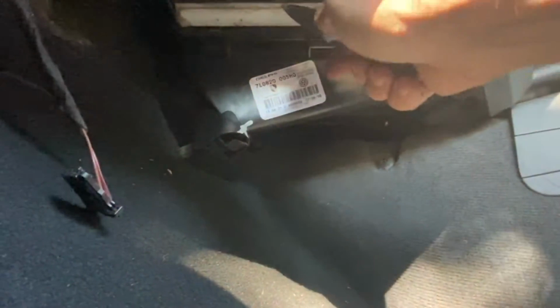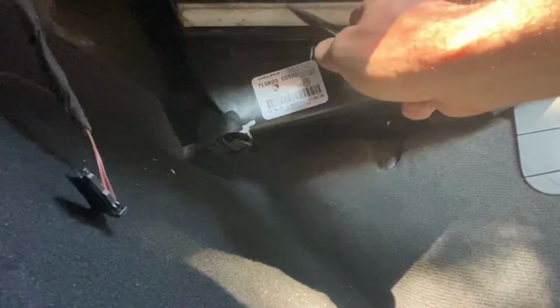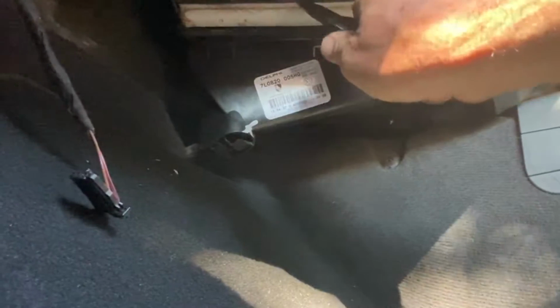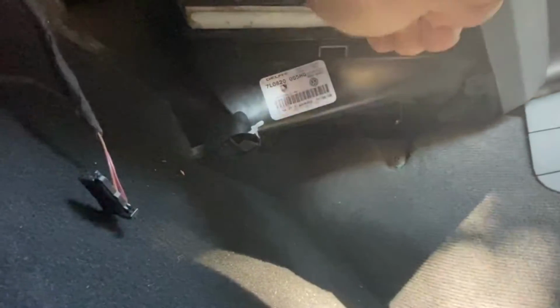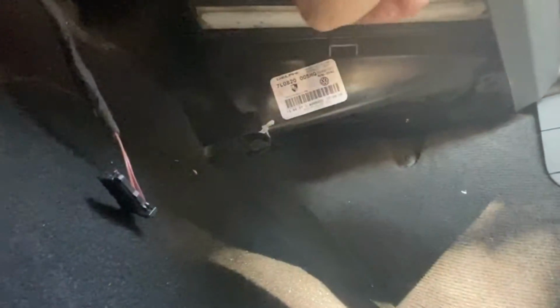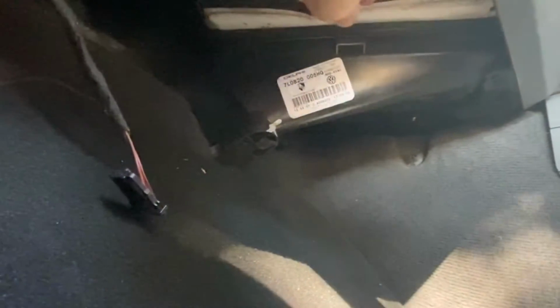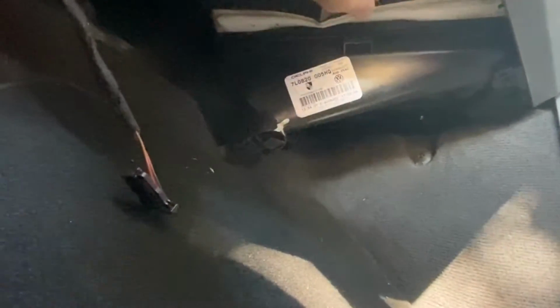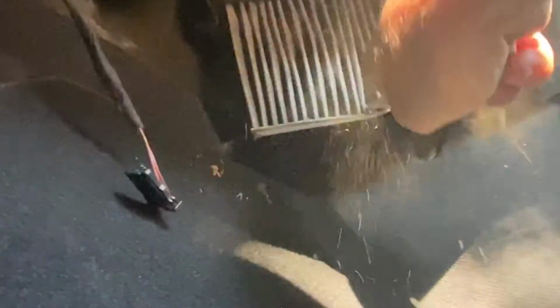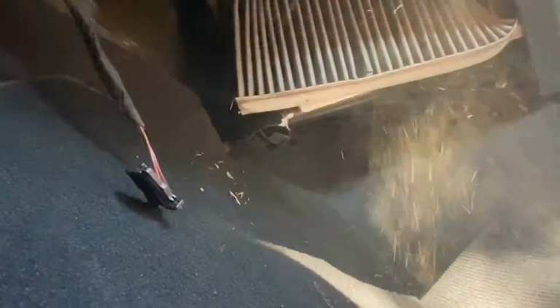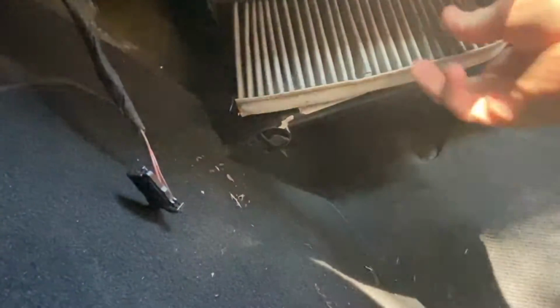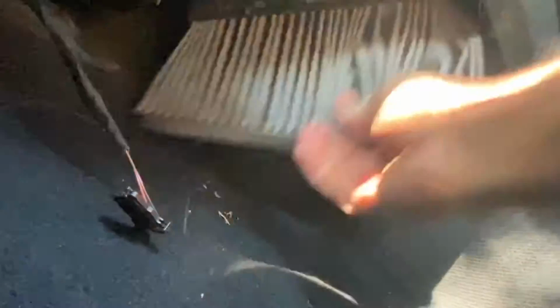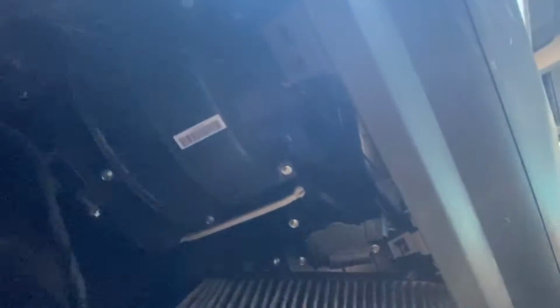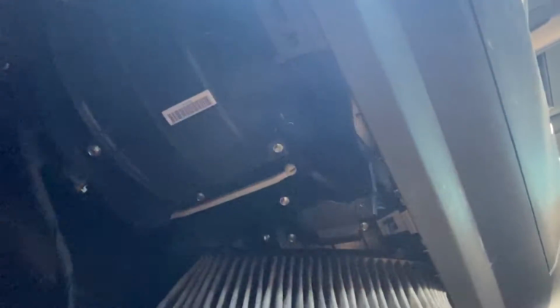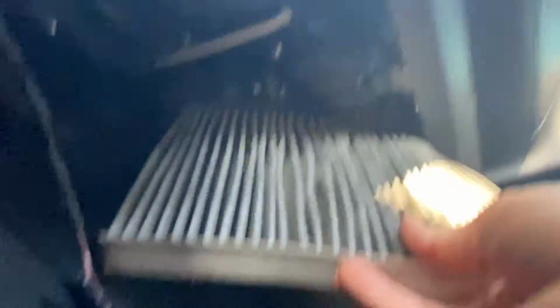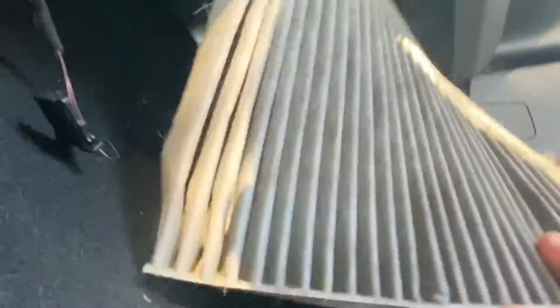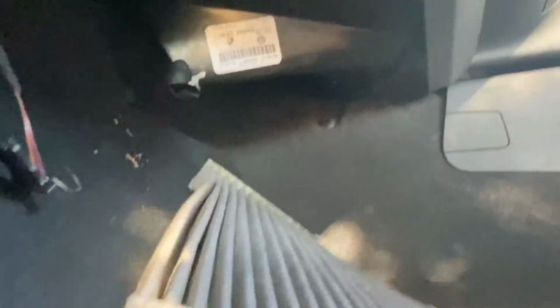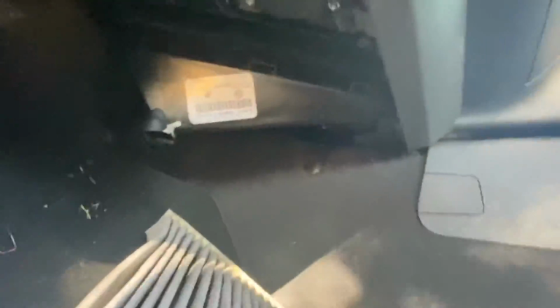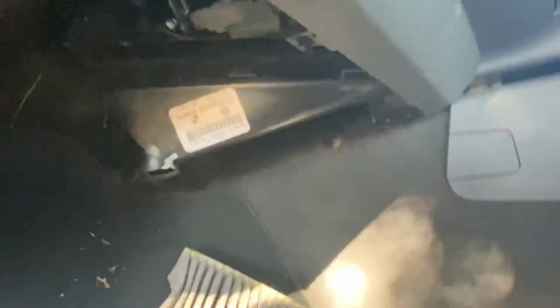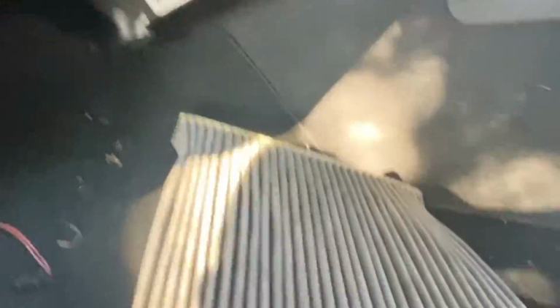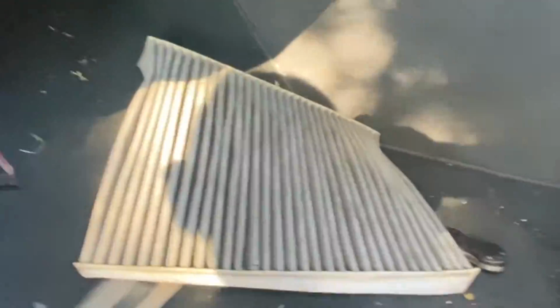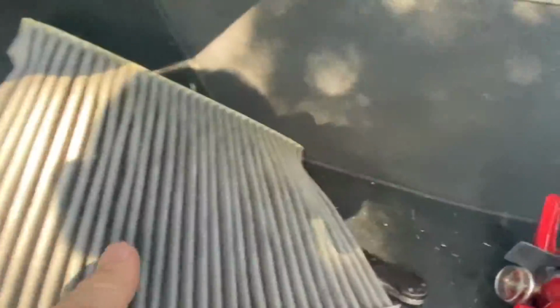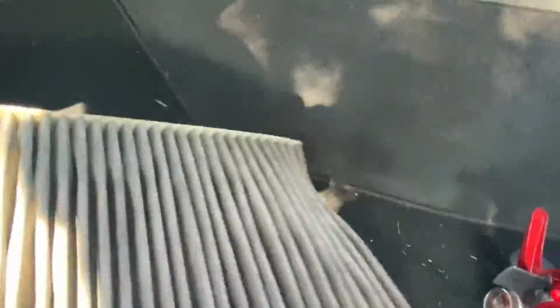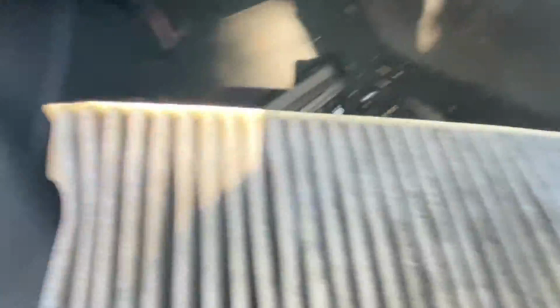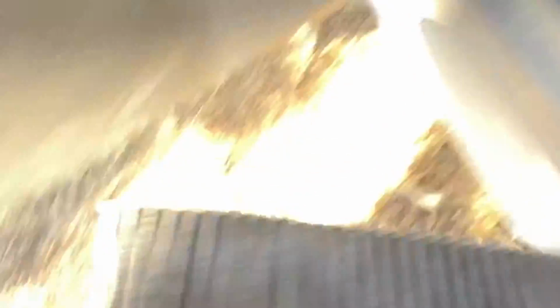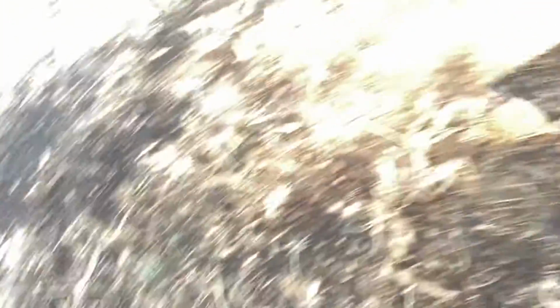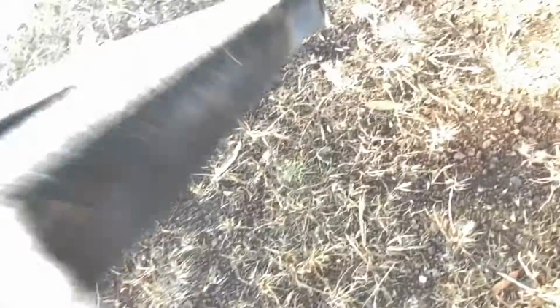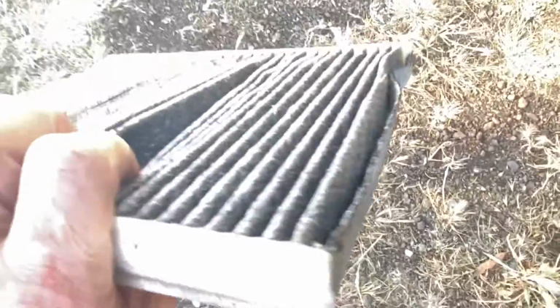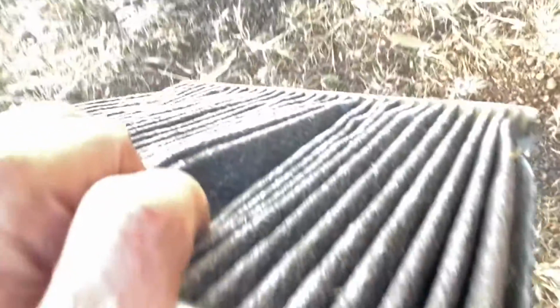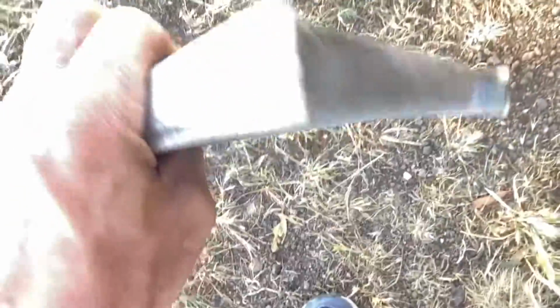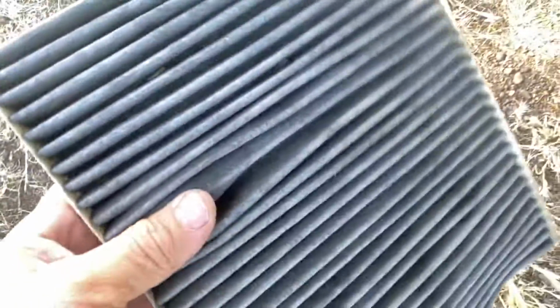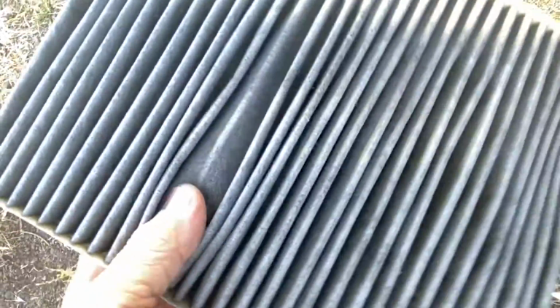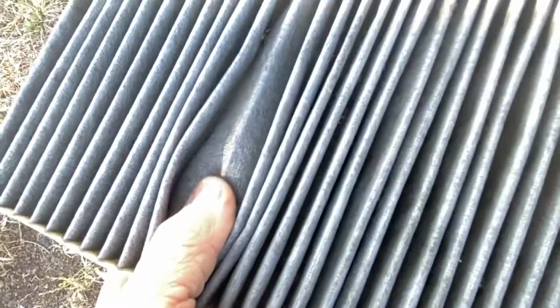The next step is to grab a tool such as a lever or a set of pliers and gently pull the cabin filter out. You can see how much dust comes out when you pull it out, so it gives you an idea of how well these actually work.